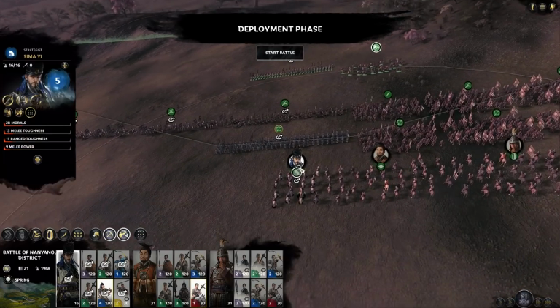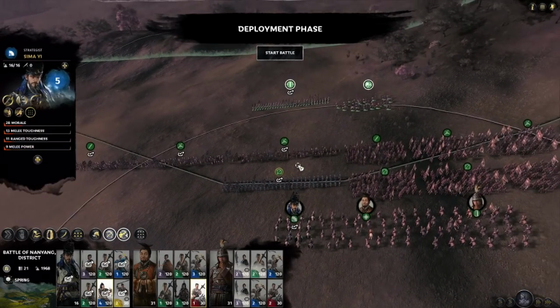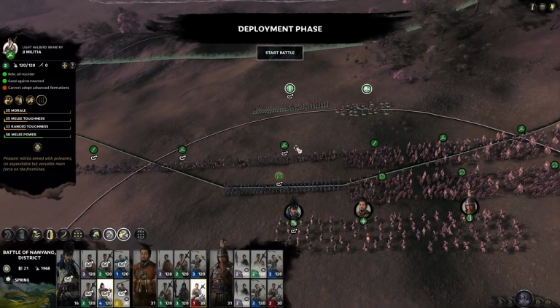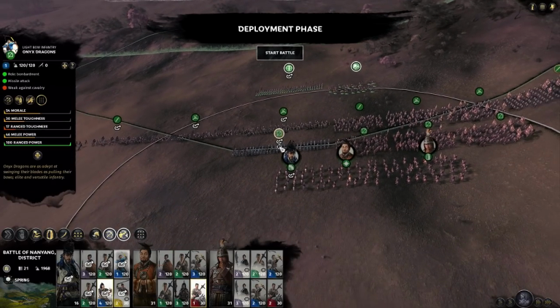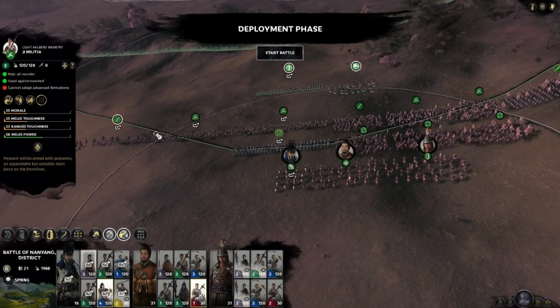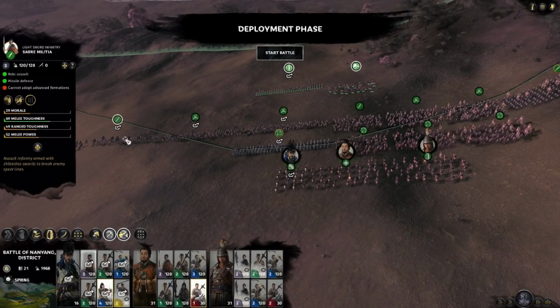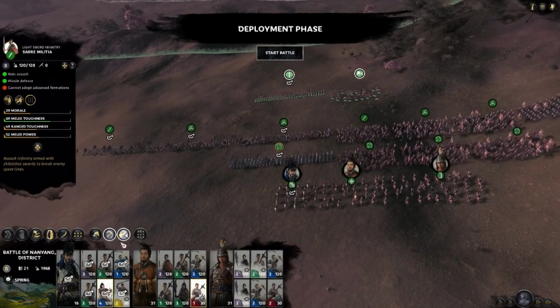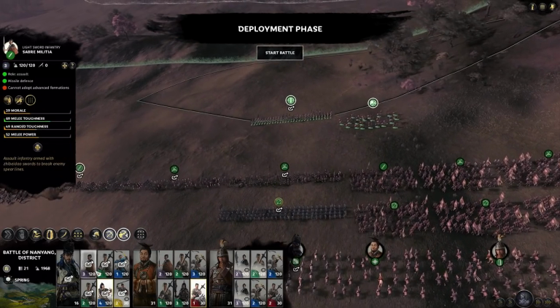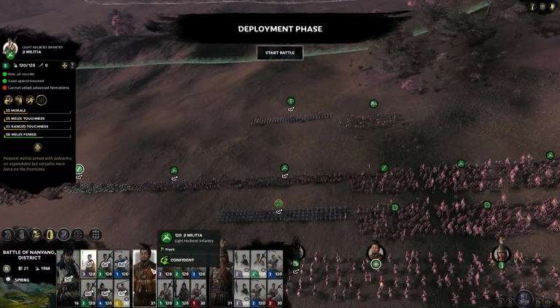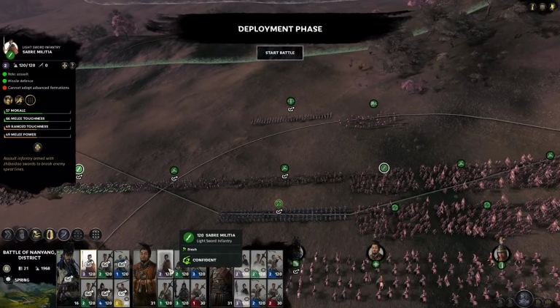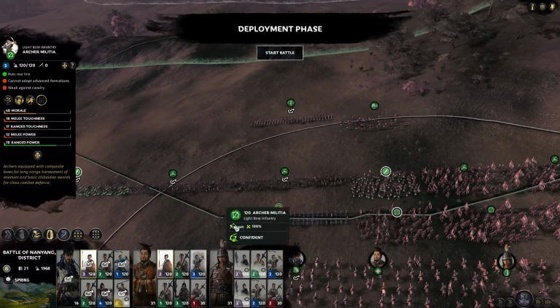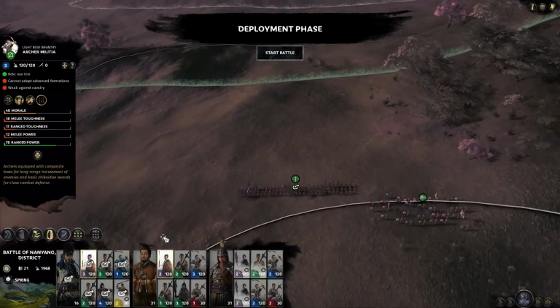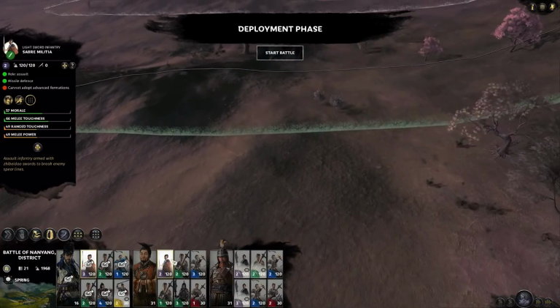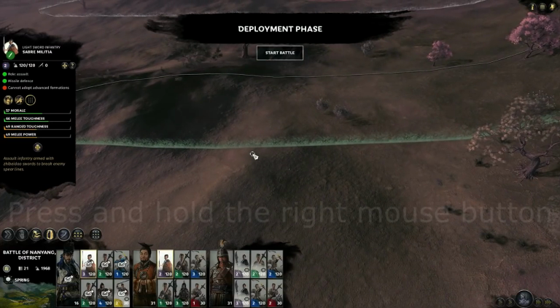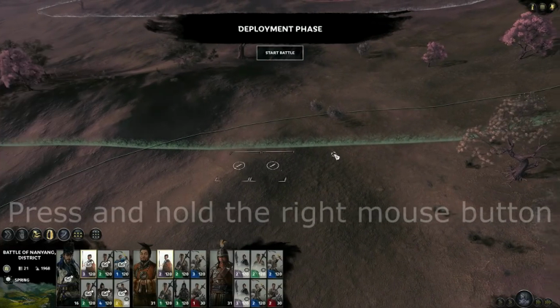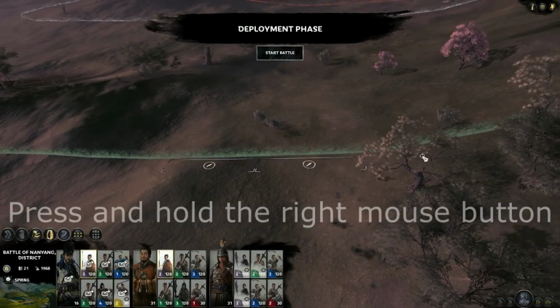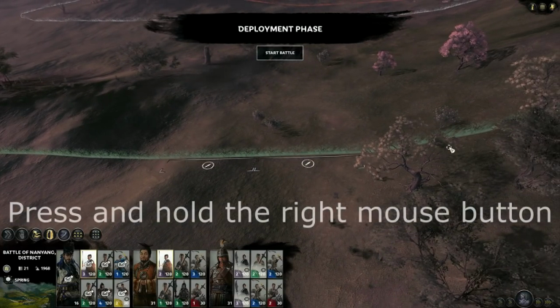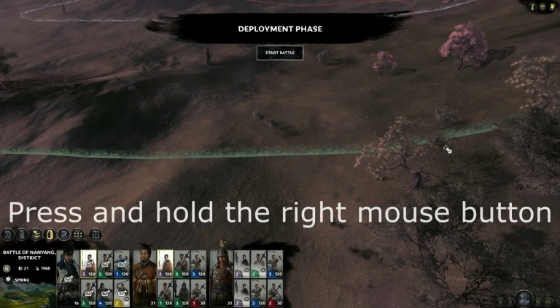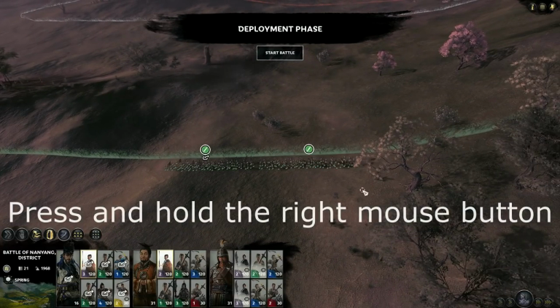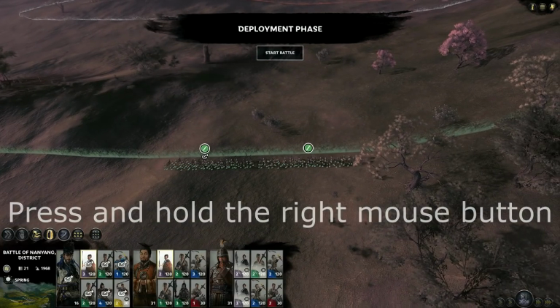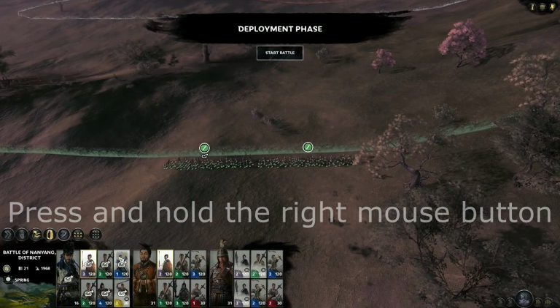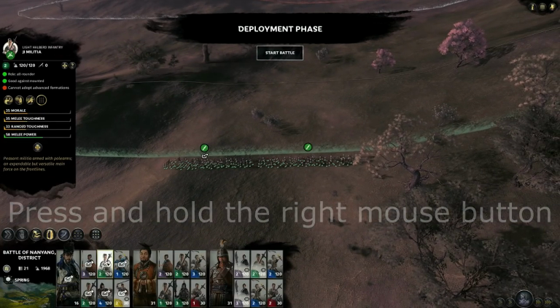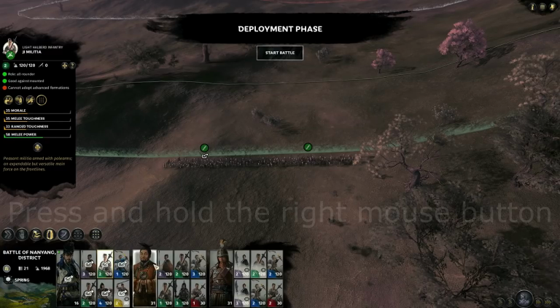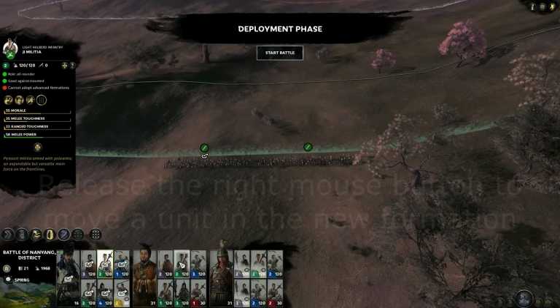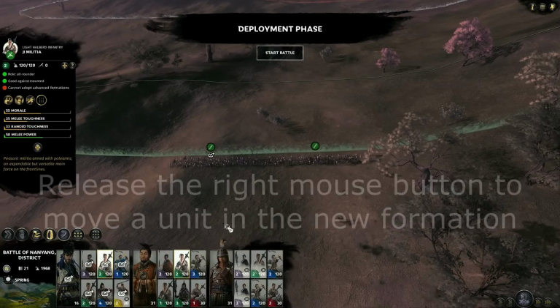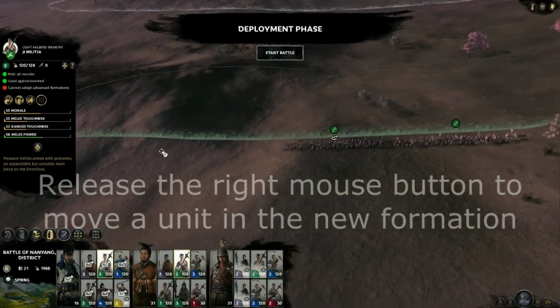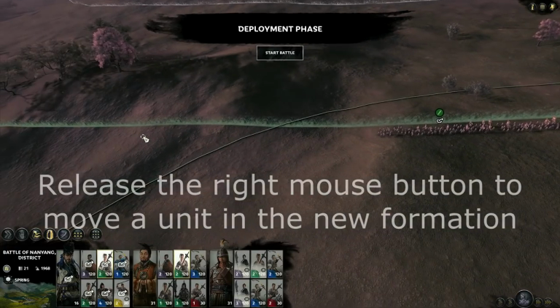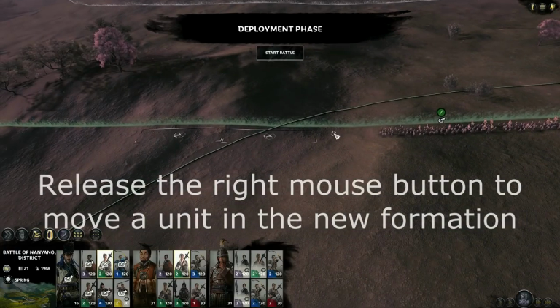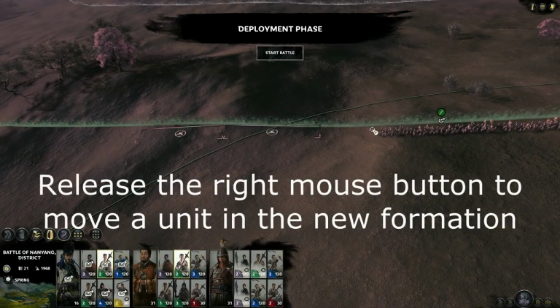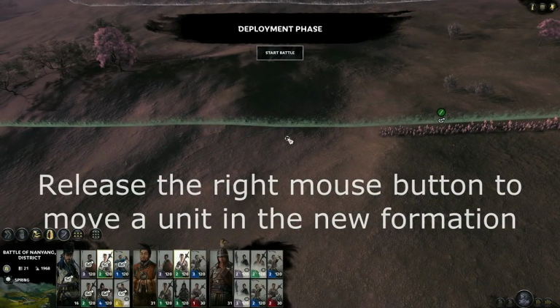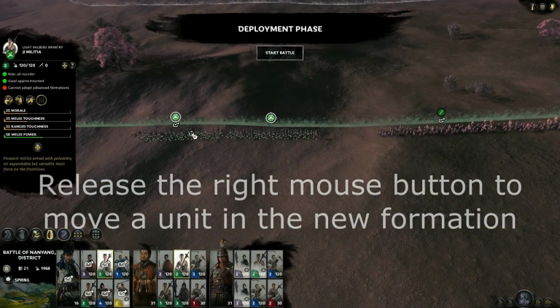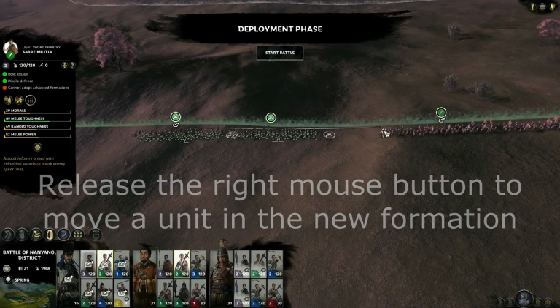So your first line is your infantry. Infantry in this case are sword units that I'm going to stretch out here, and also there are spear units that I'm going to put on their flanks.